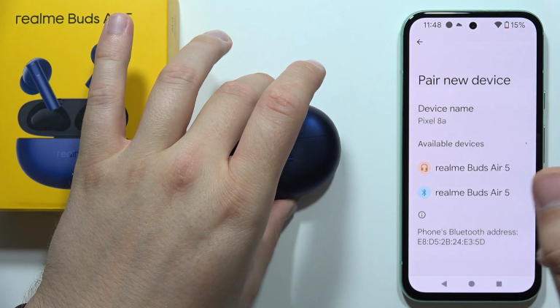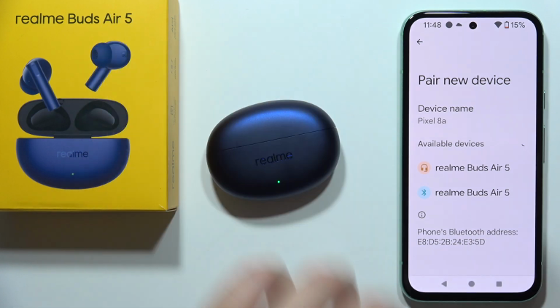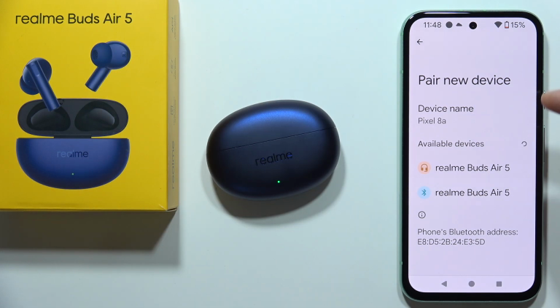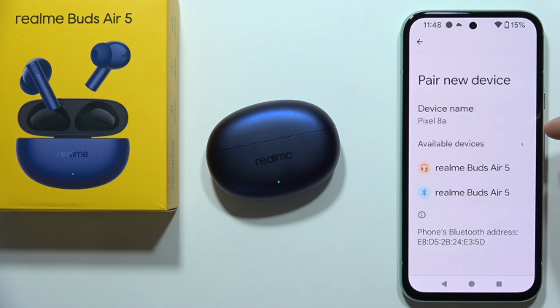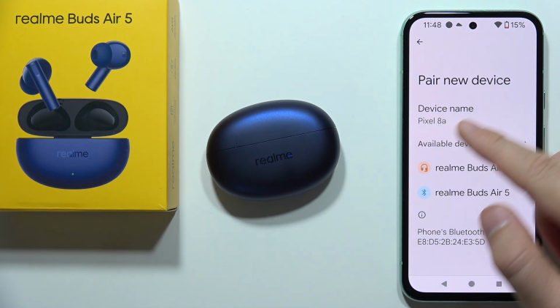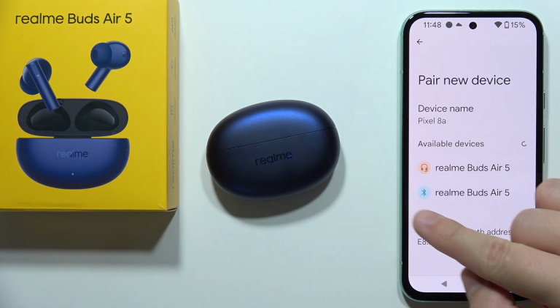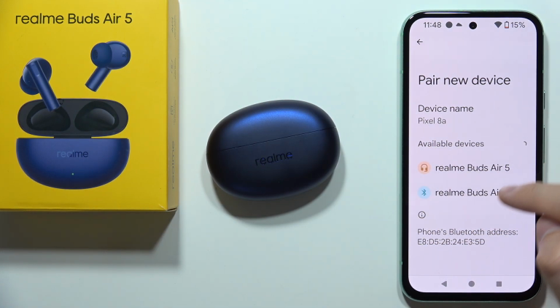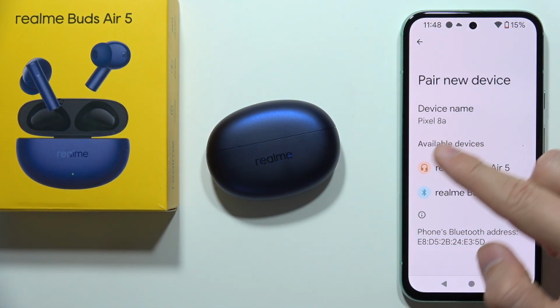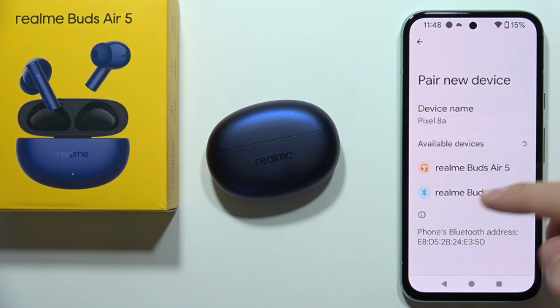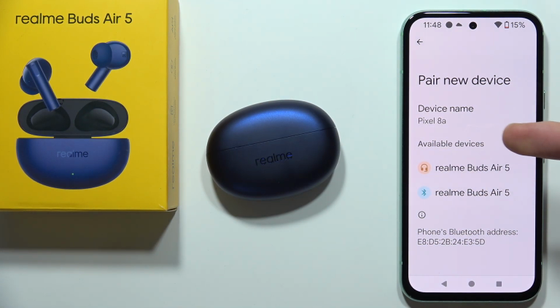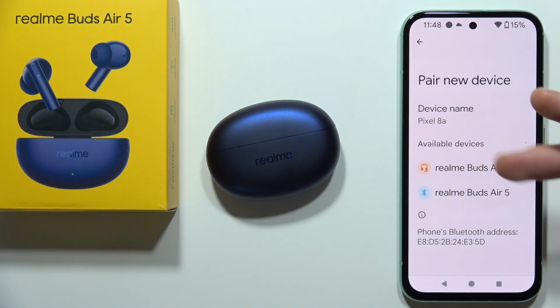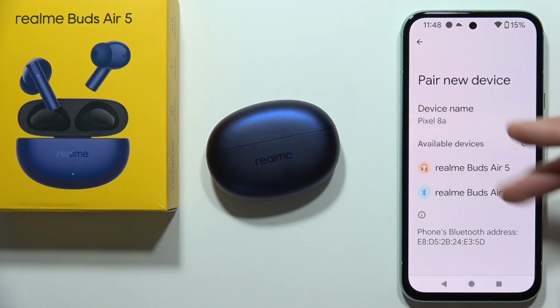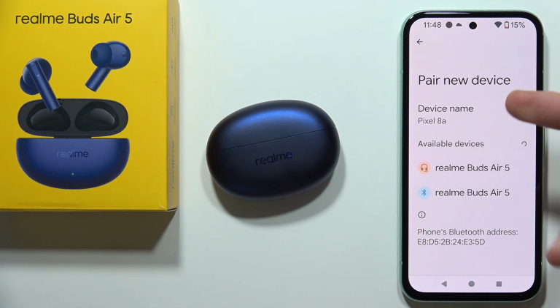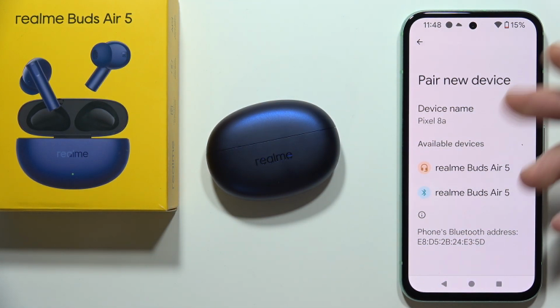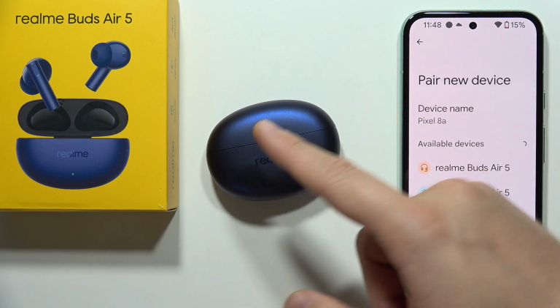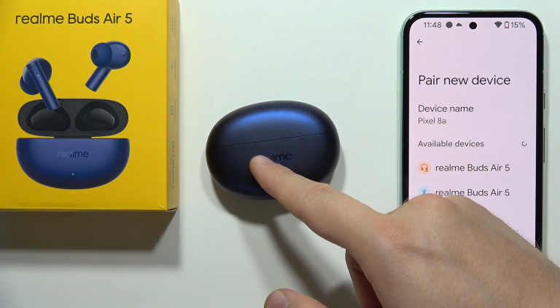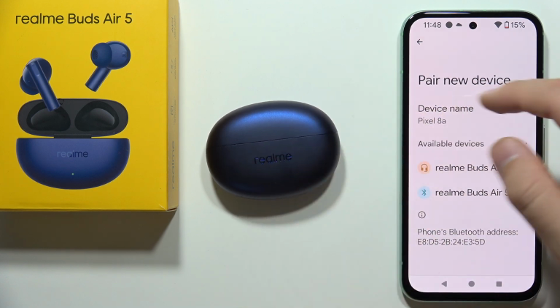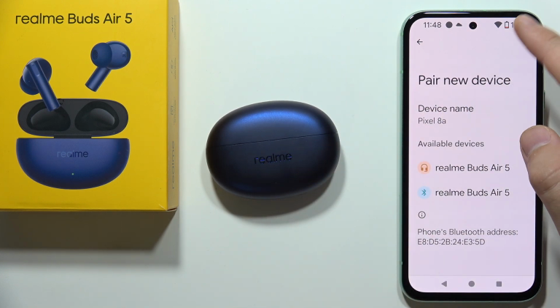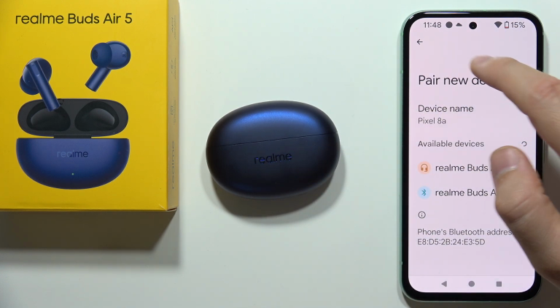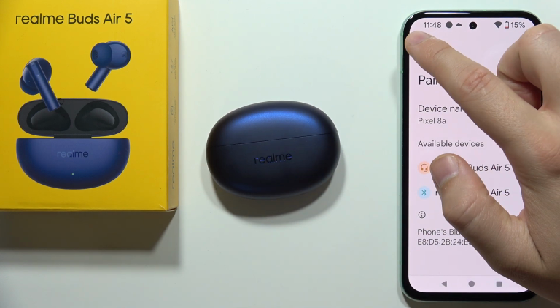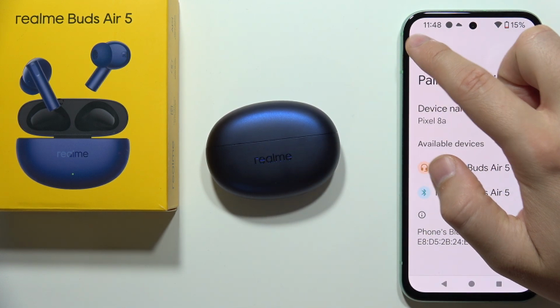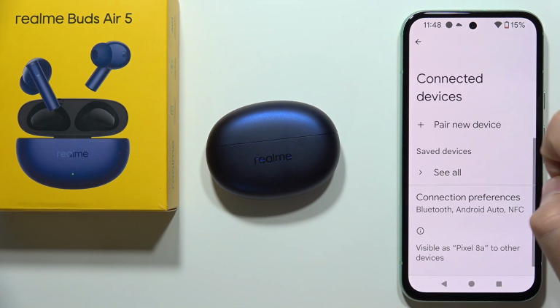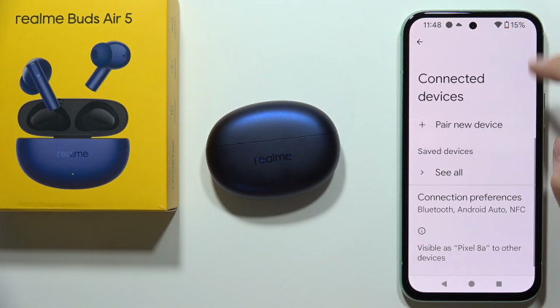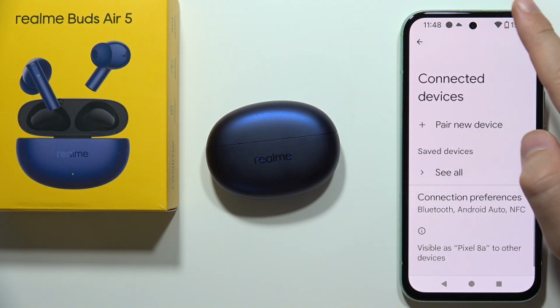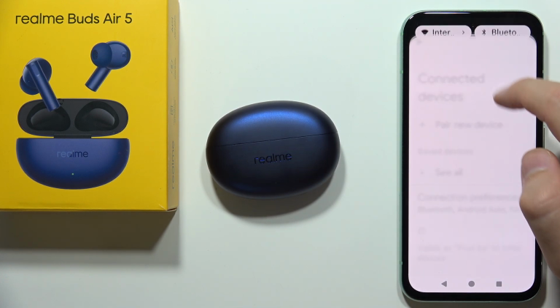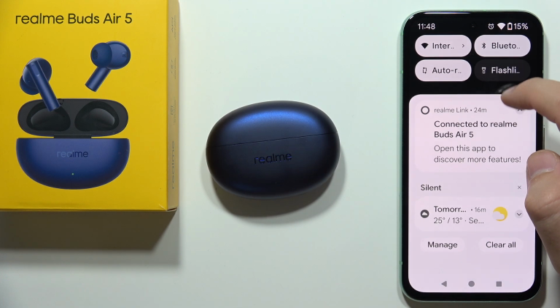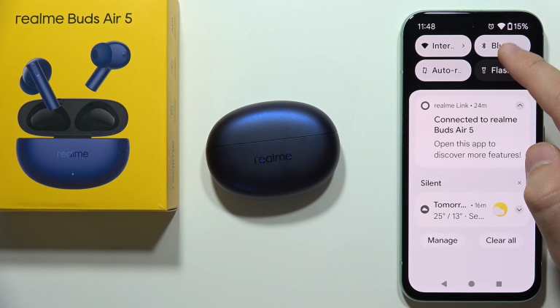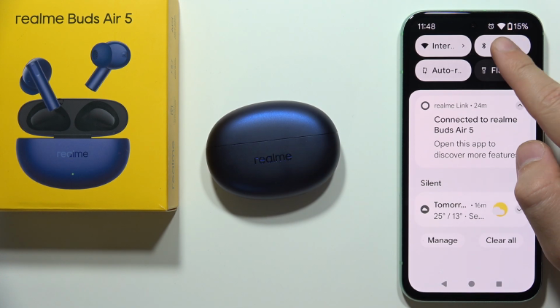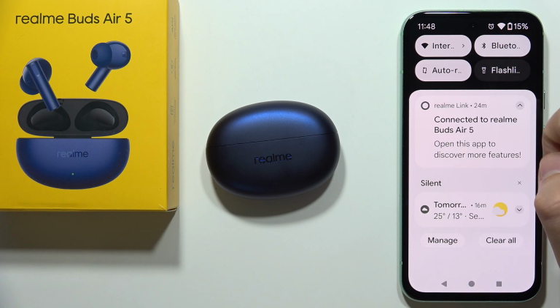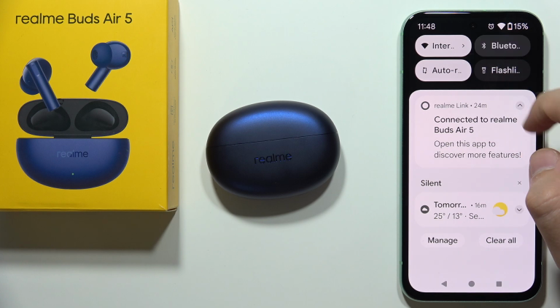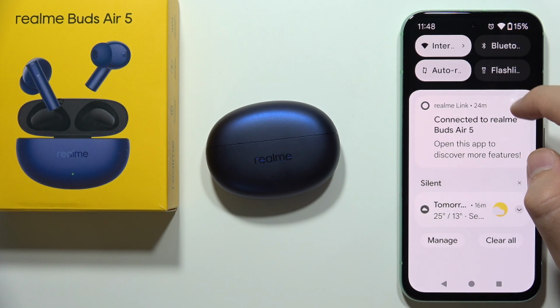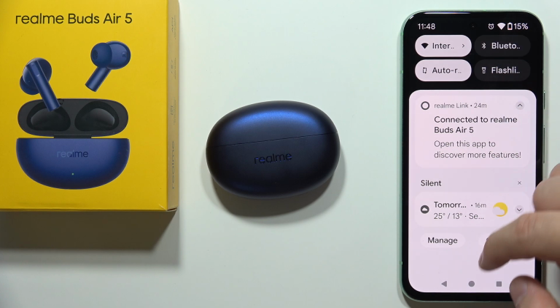The next step — as you can see in my case, I've got even two devices in the list. That's something wrong with my earbuds. So you have to go back from the pairing list and remember to turn off the Bluetooth on your phone.